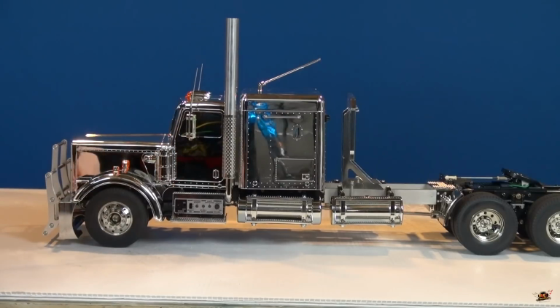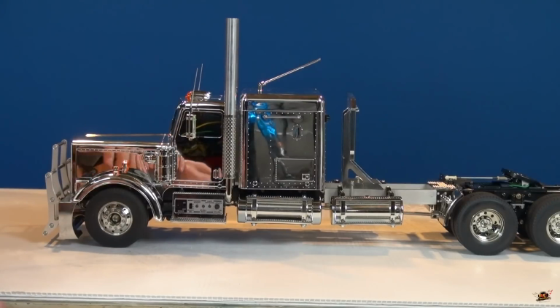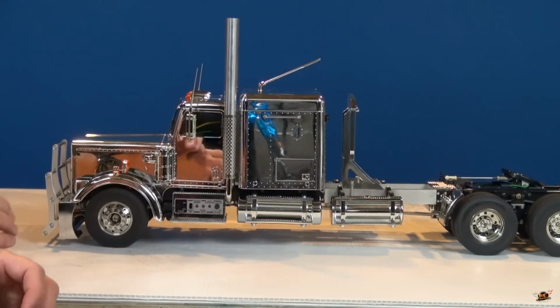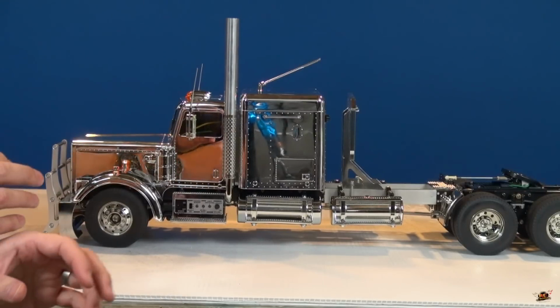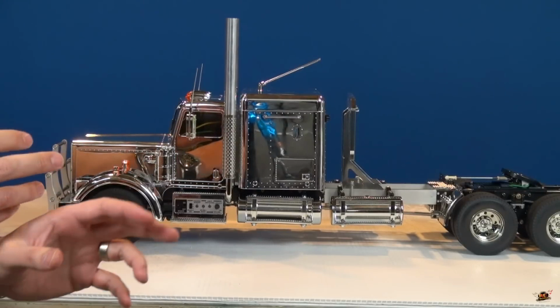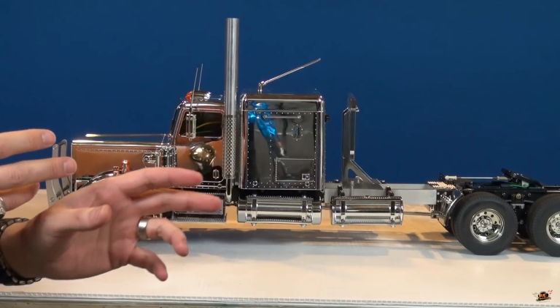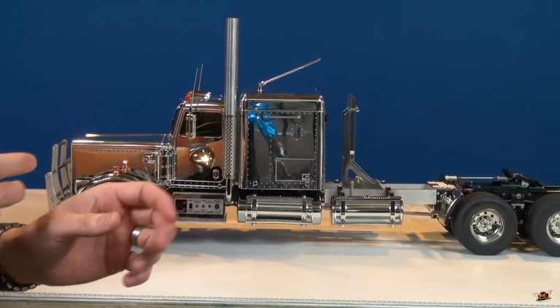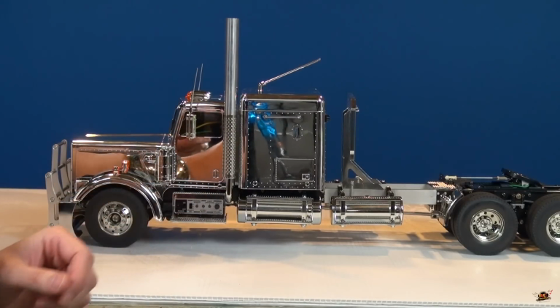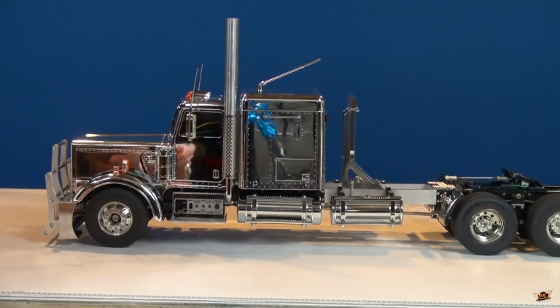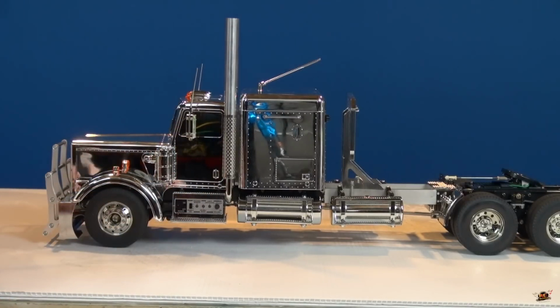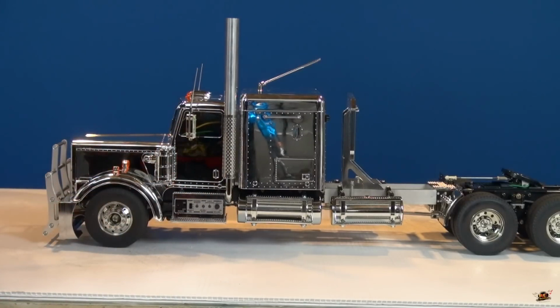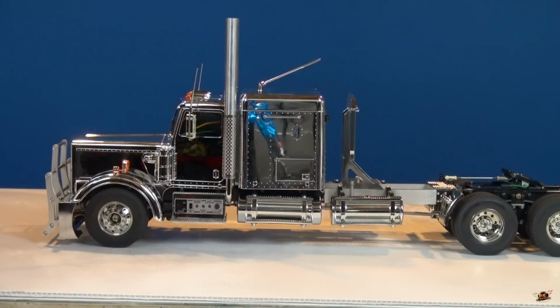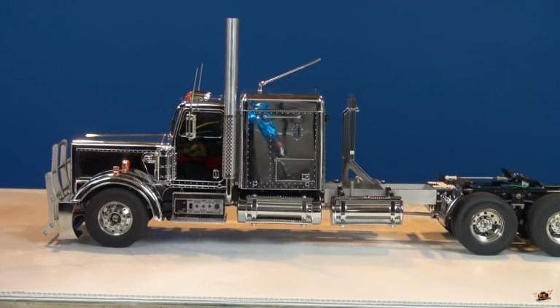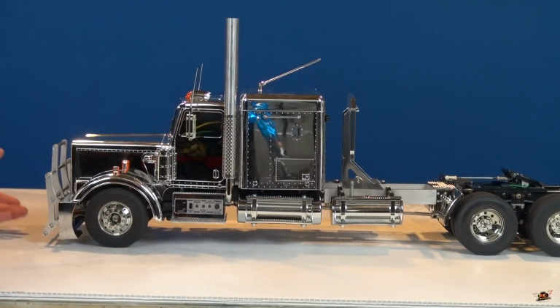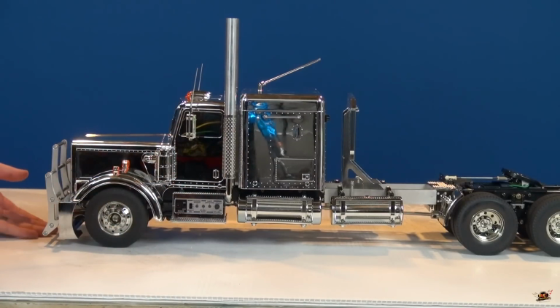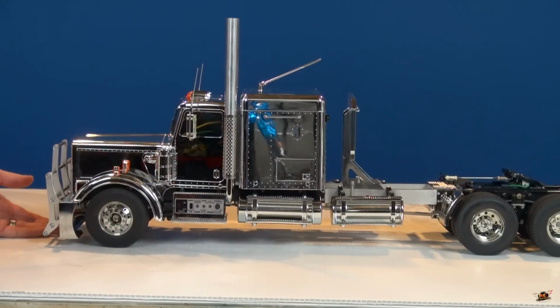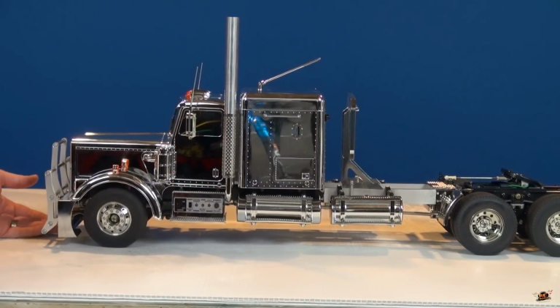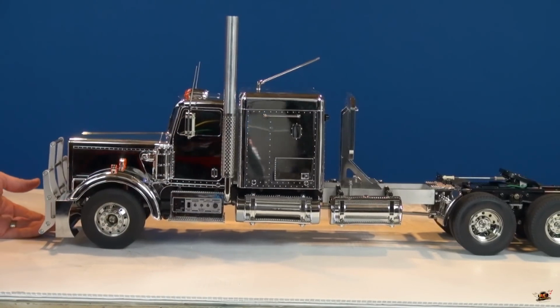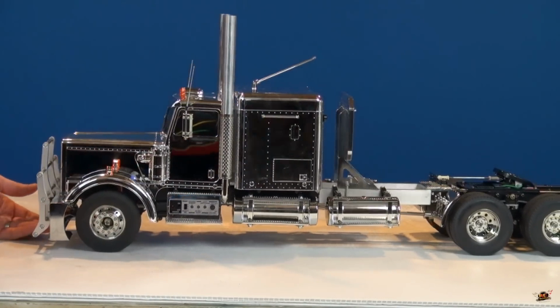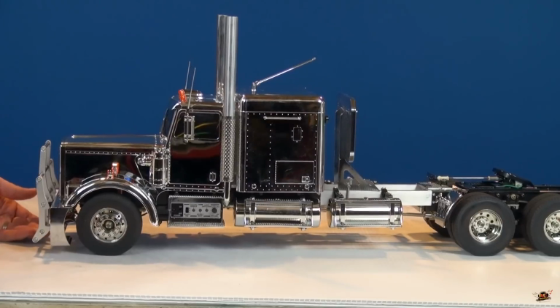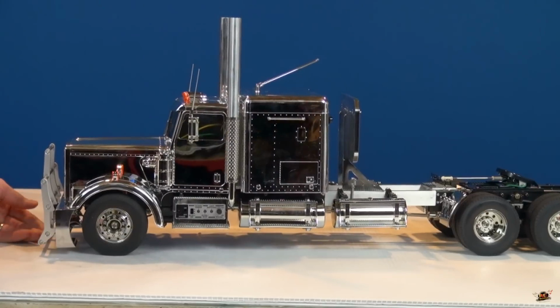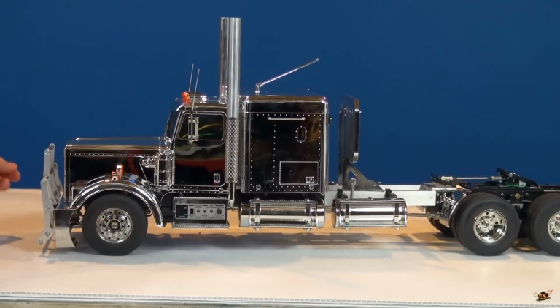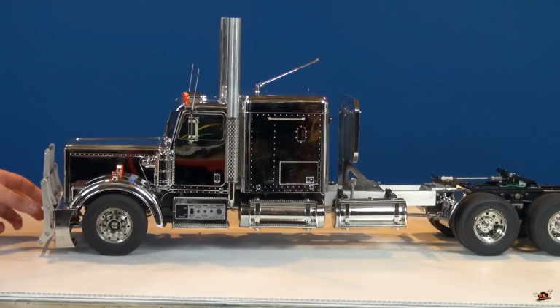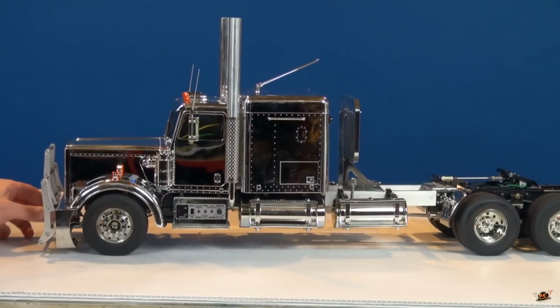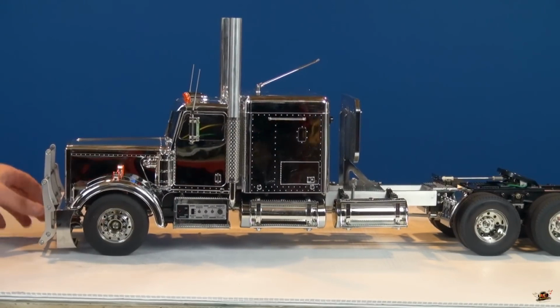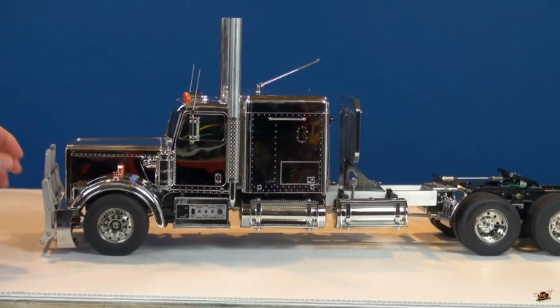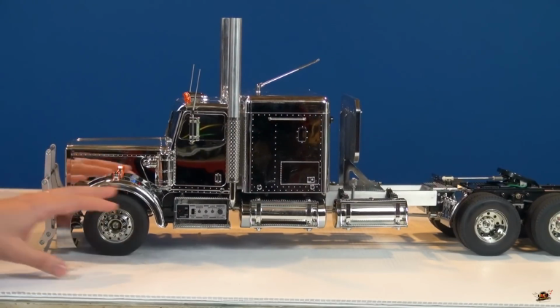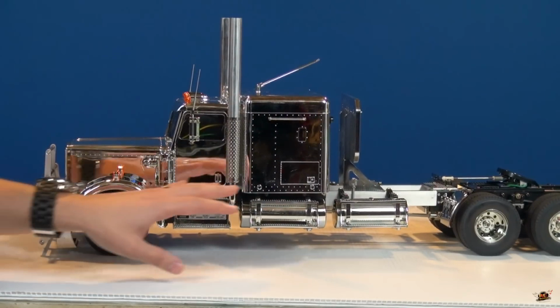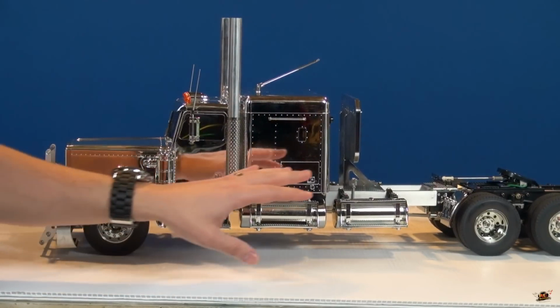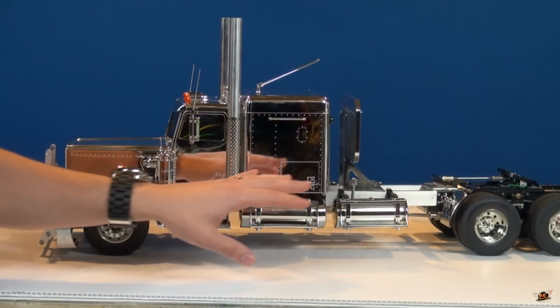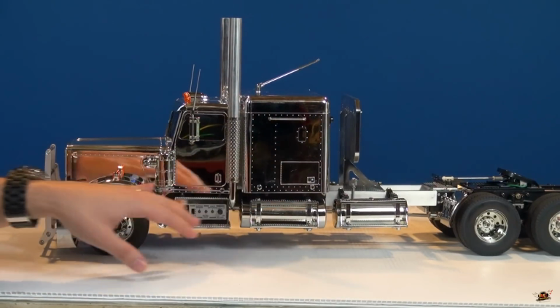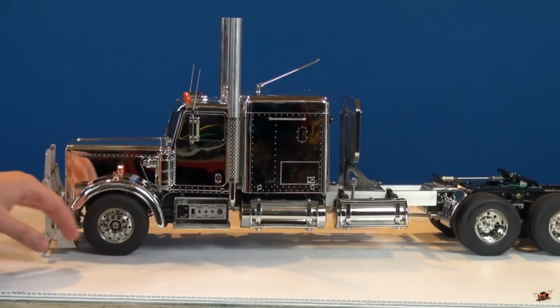I love it. Look at the reflection of my hands. The only problem with this truck is trying to film it without you guys seeing the camera, which I think is going to be impossible because of this beautiful mirror finish.